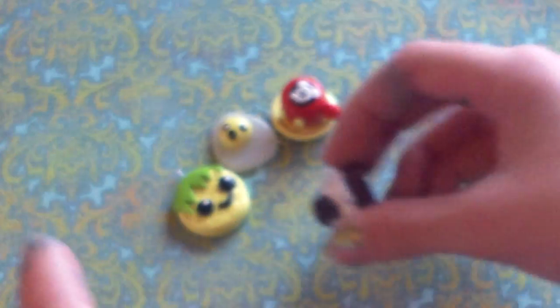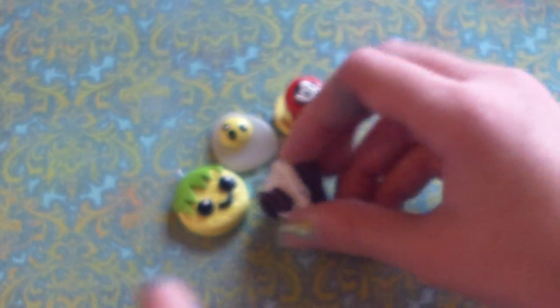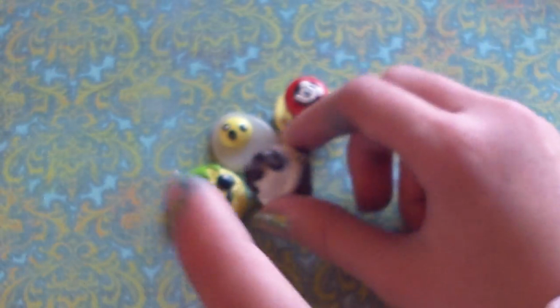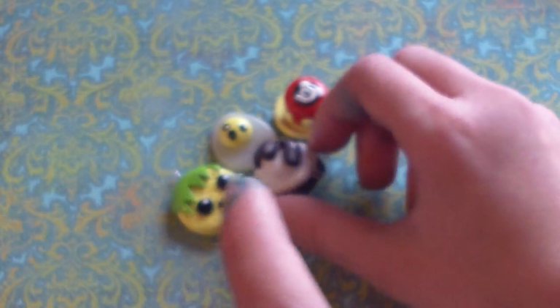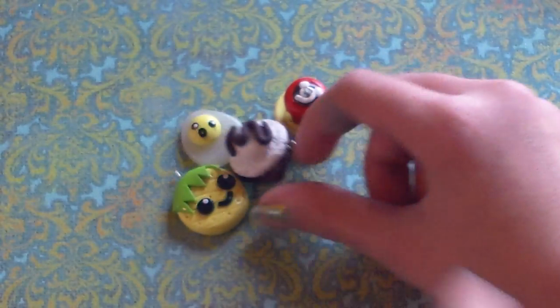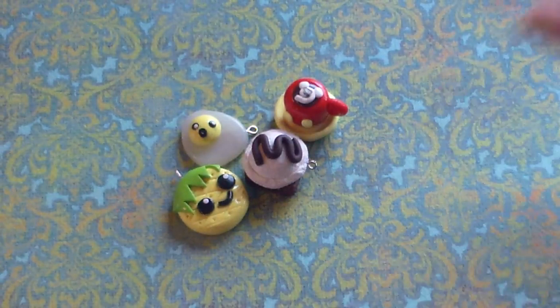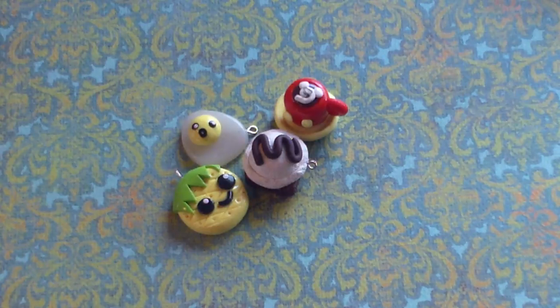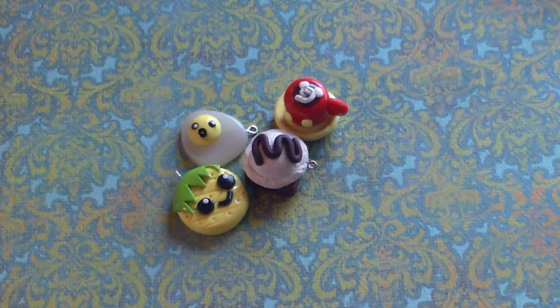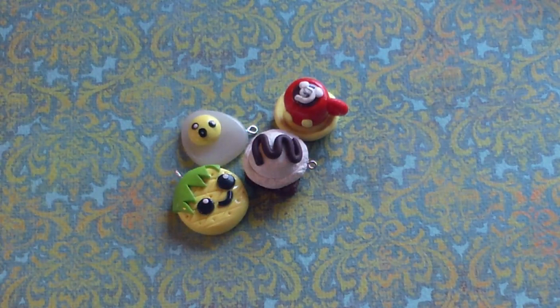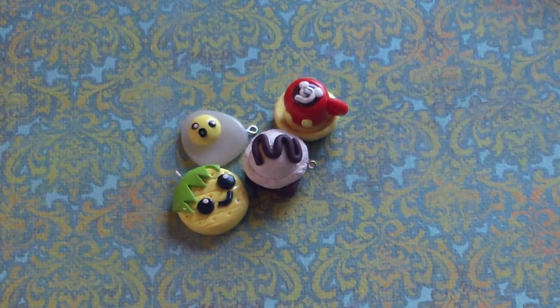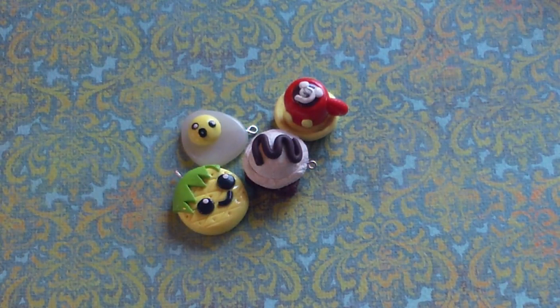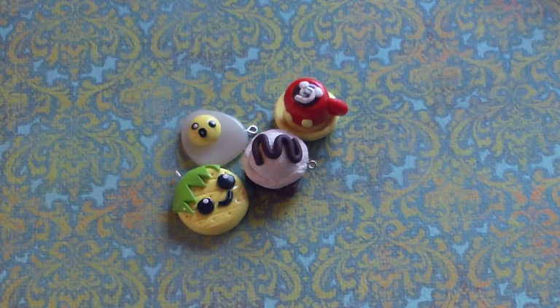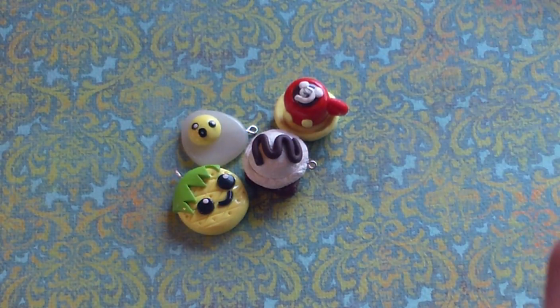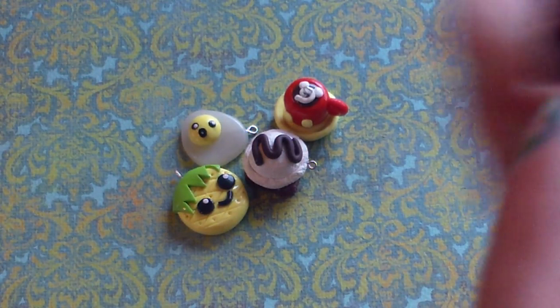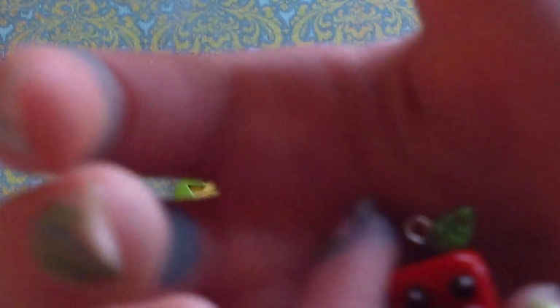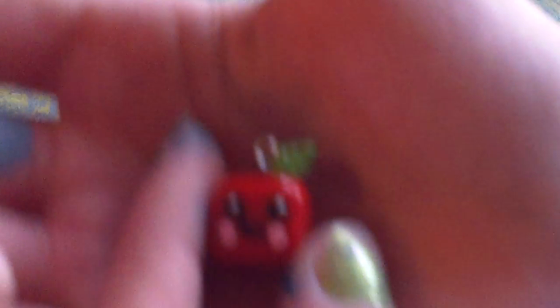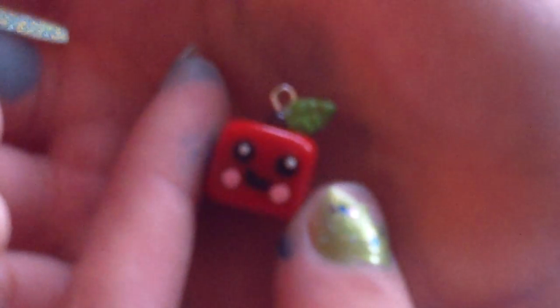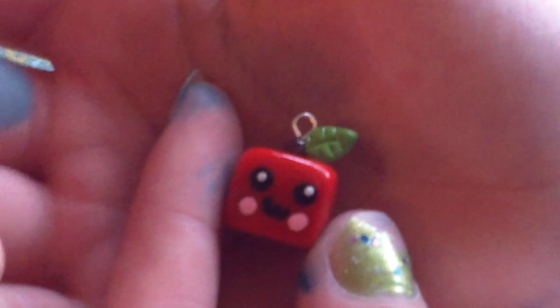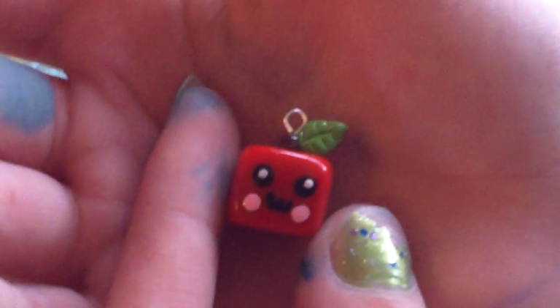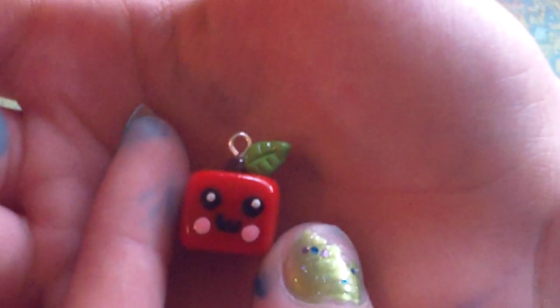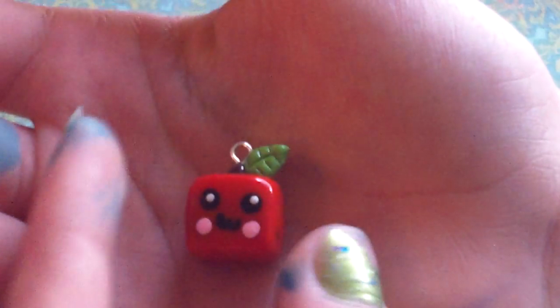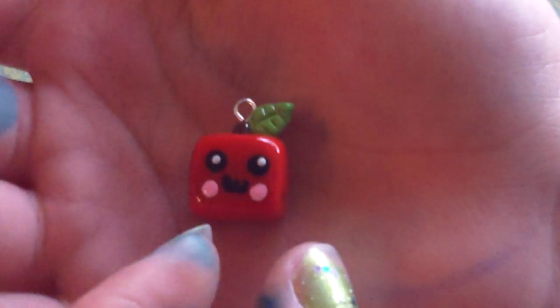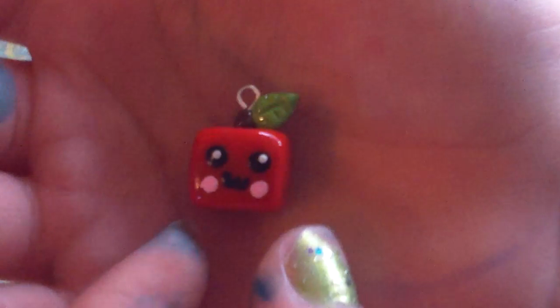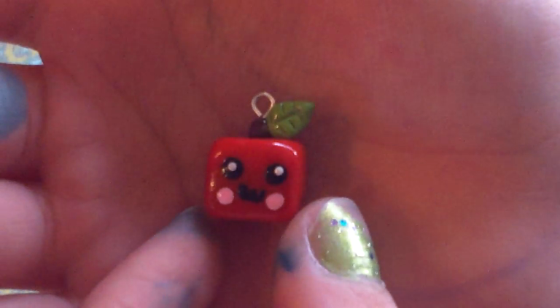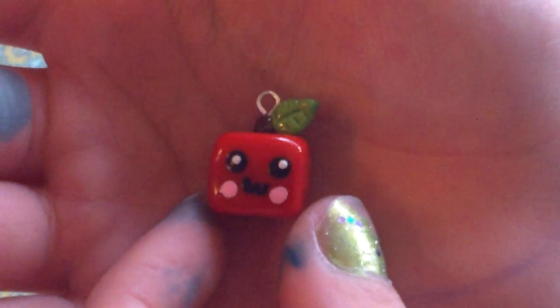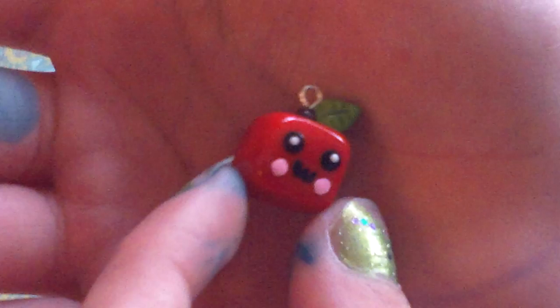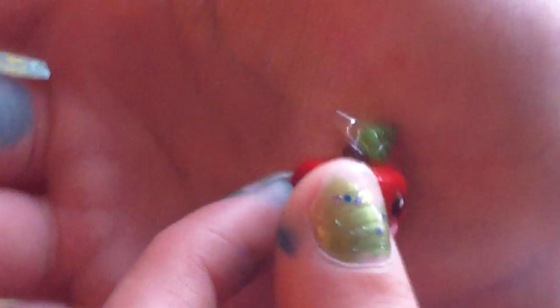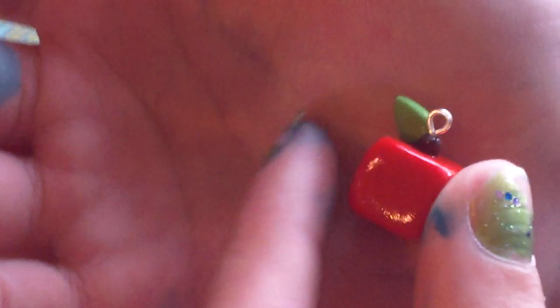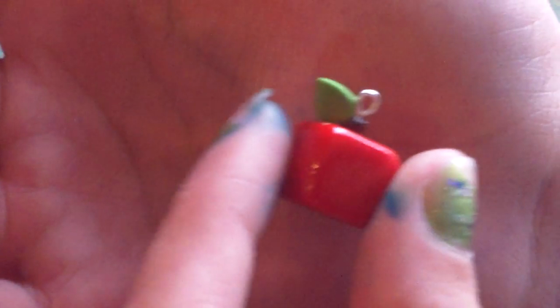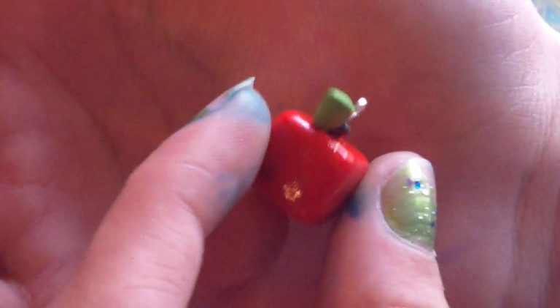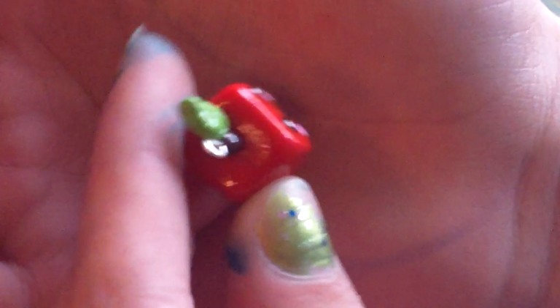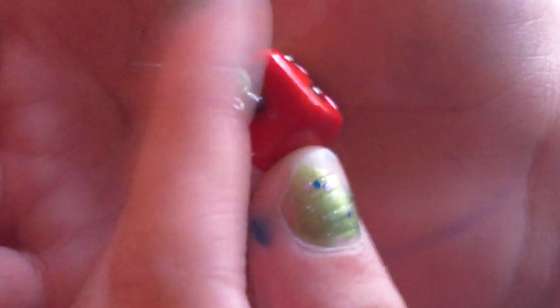It's really textured. This little apple — I really don't like its face. I forgot who this is inspired by.